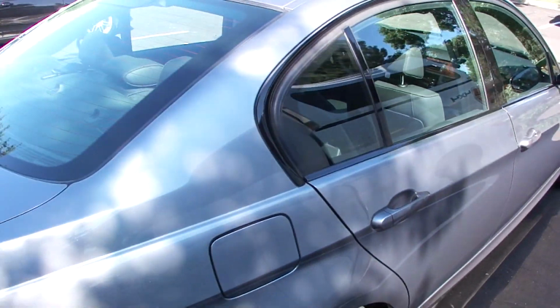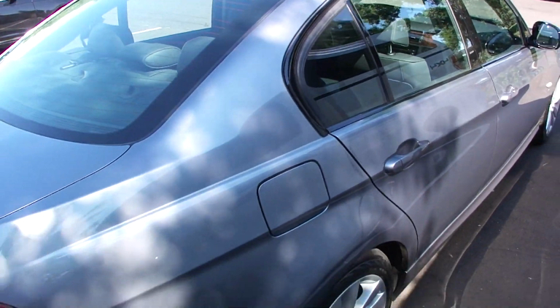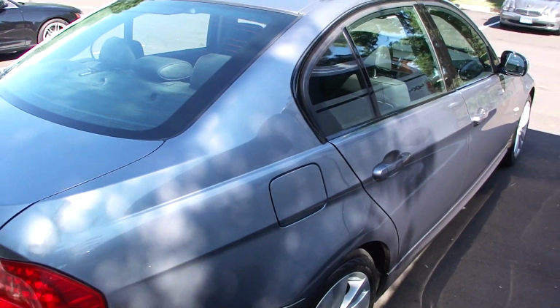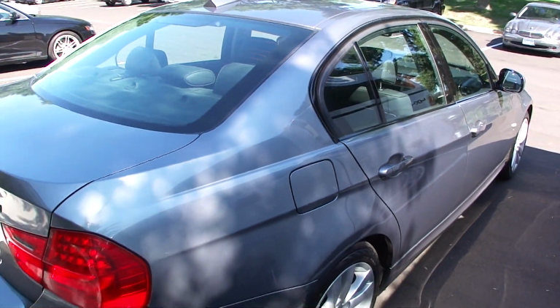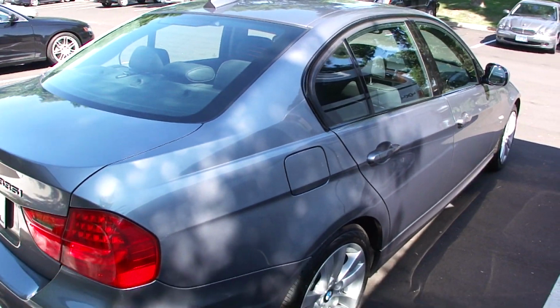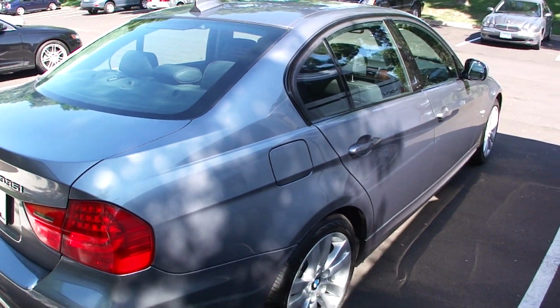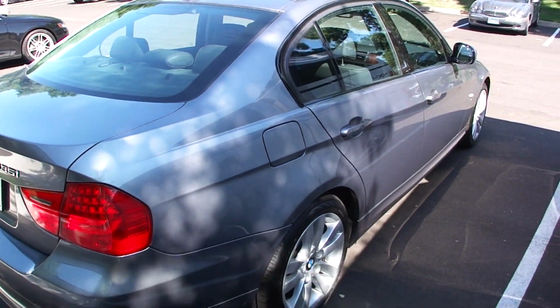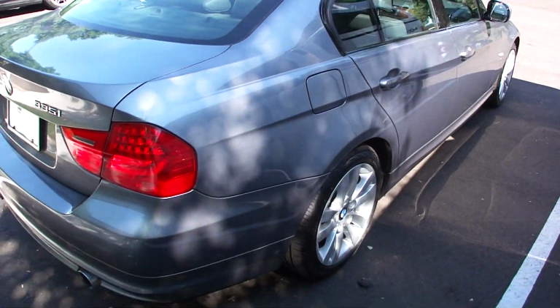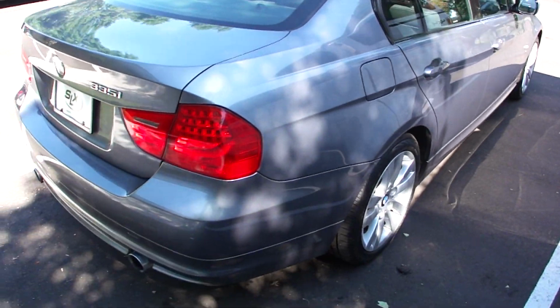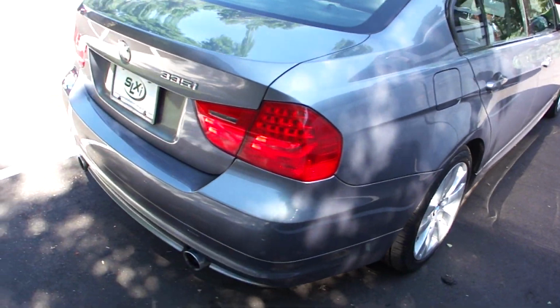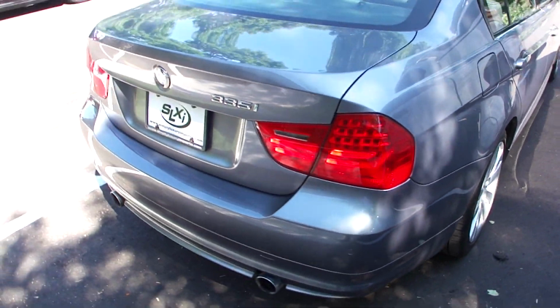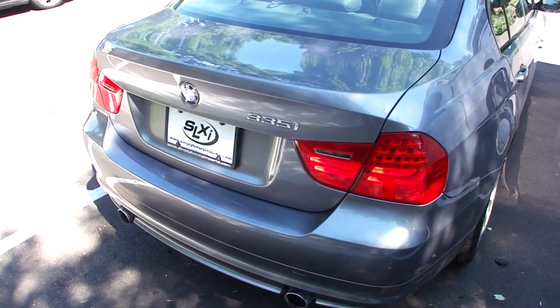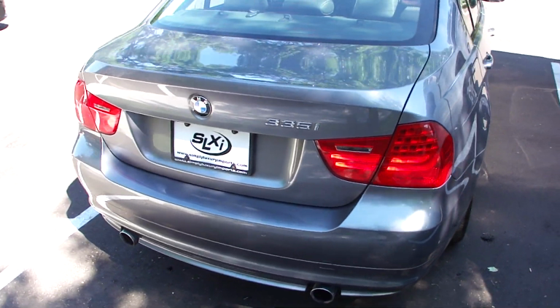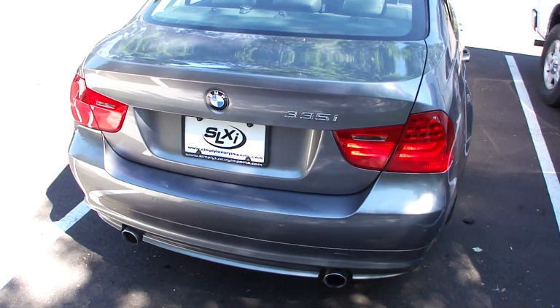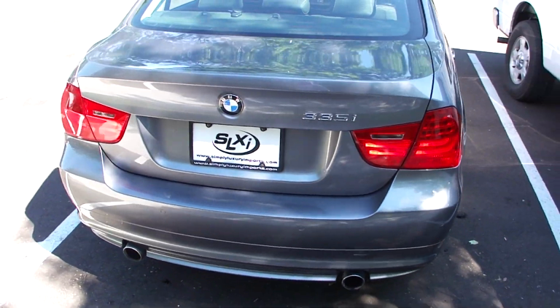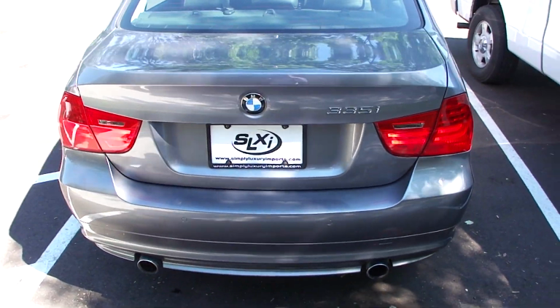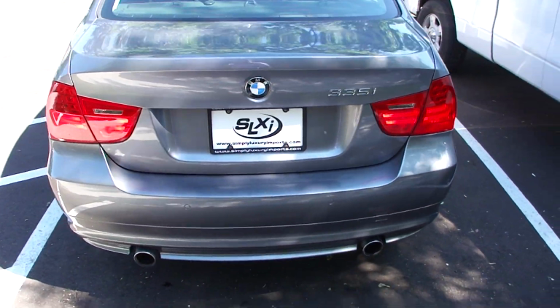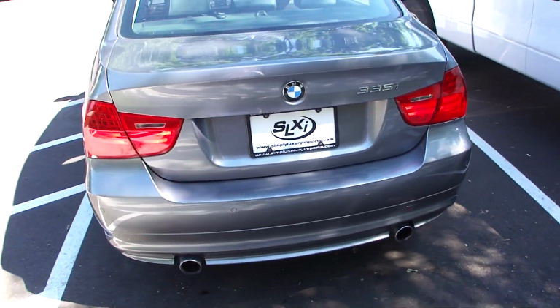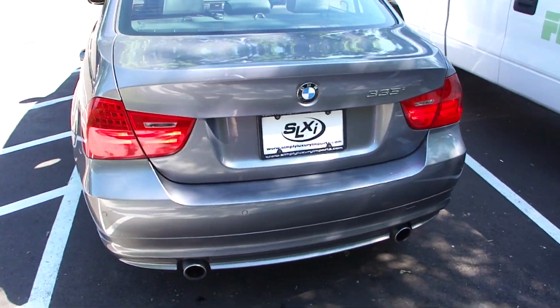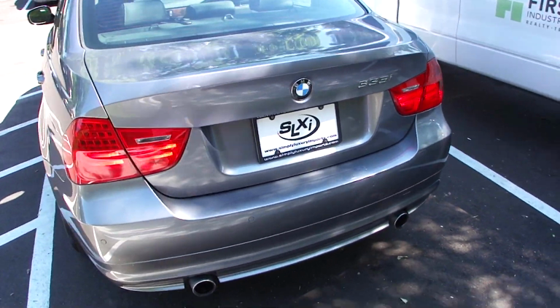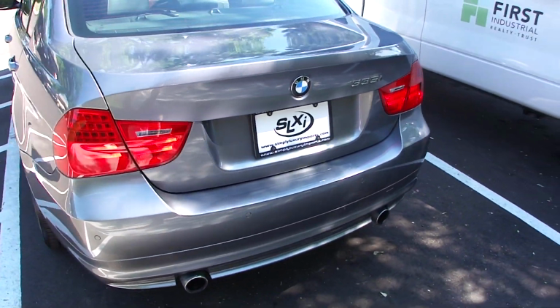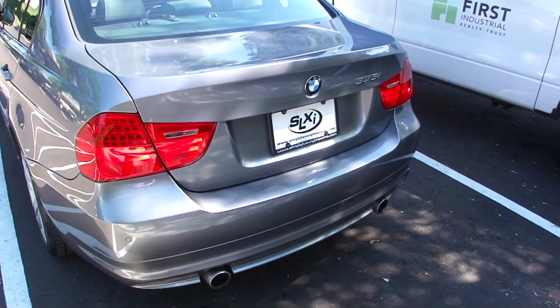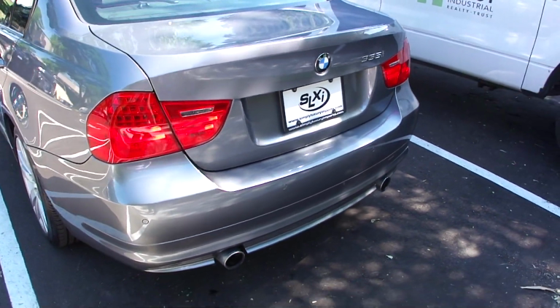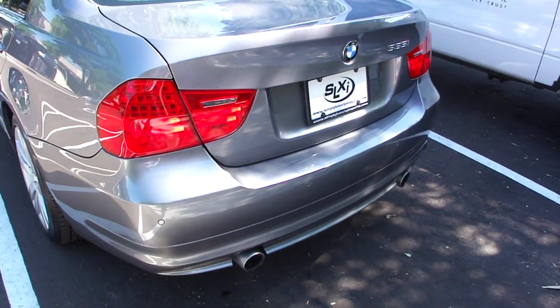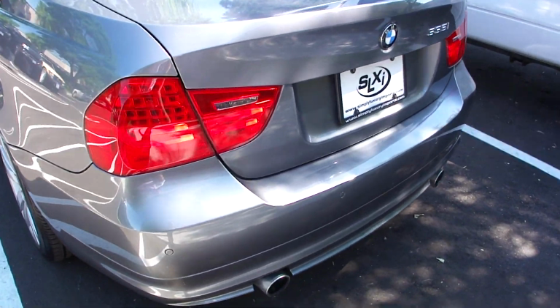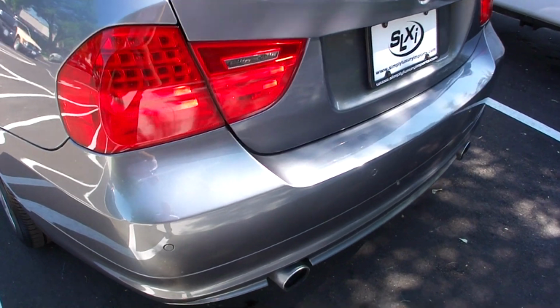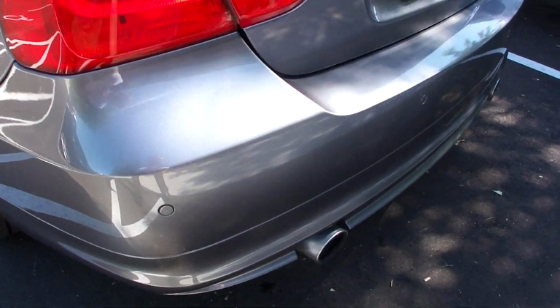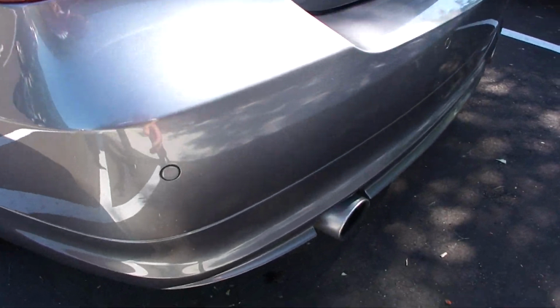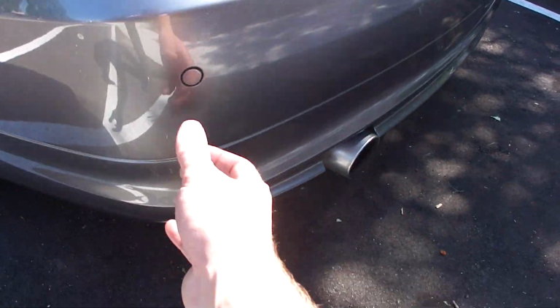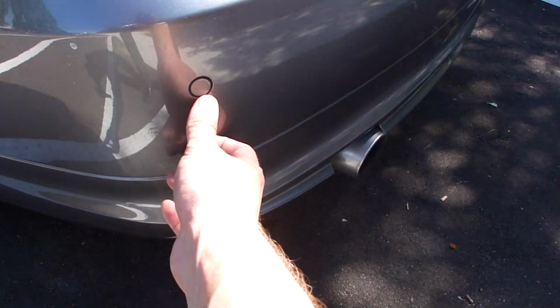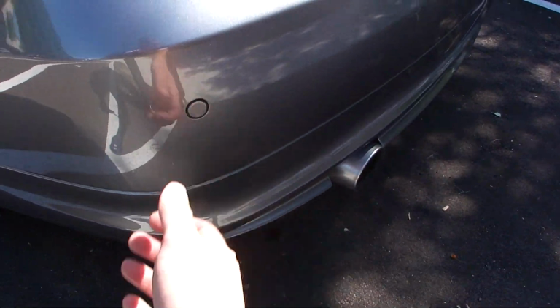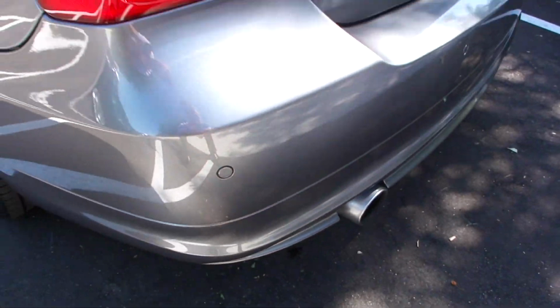Some of the options and features it comes with include the sport package, which gives us the more aggressive sport seats. You can see we have the parking sensors in the bumpers, both front and rear.